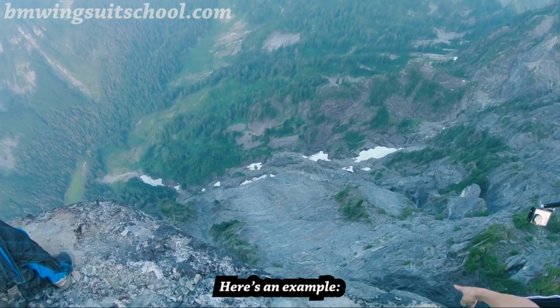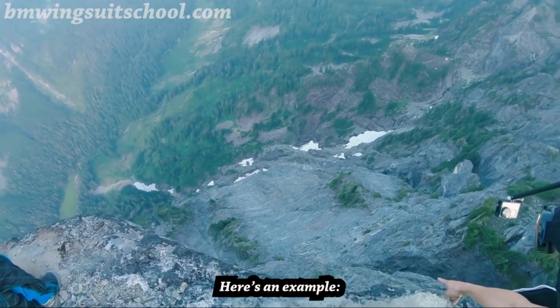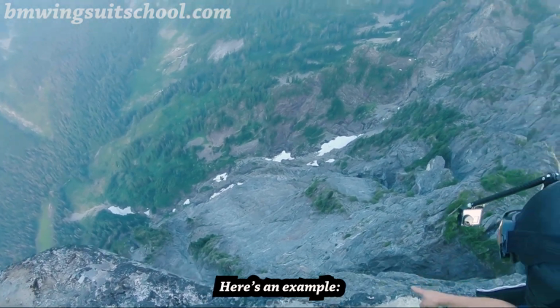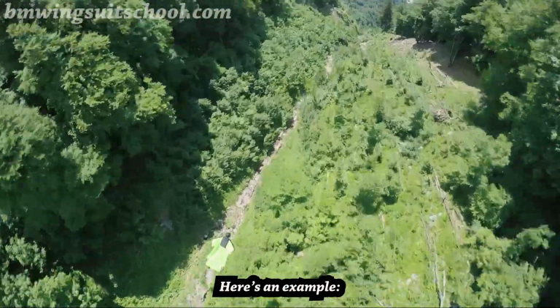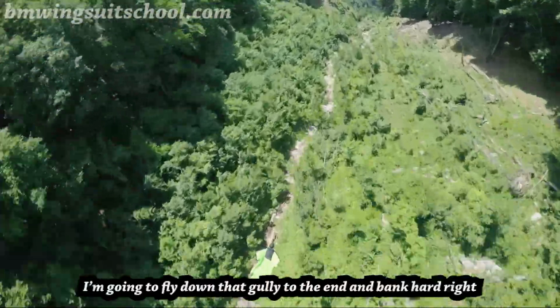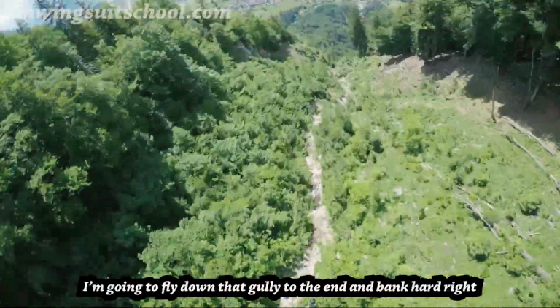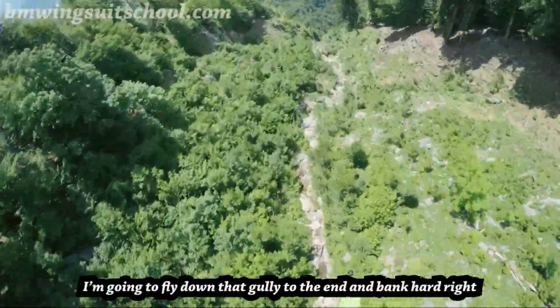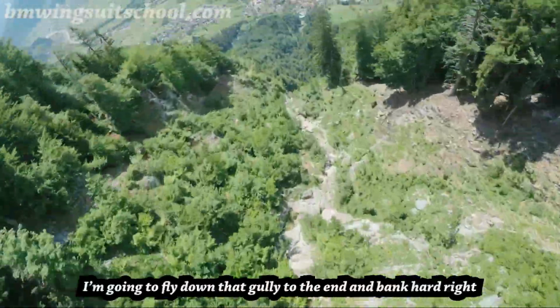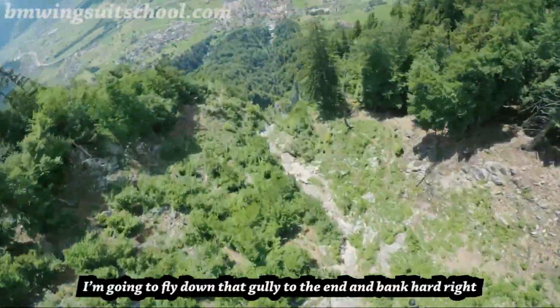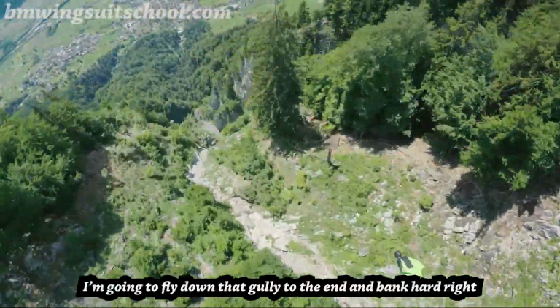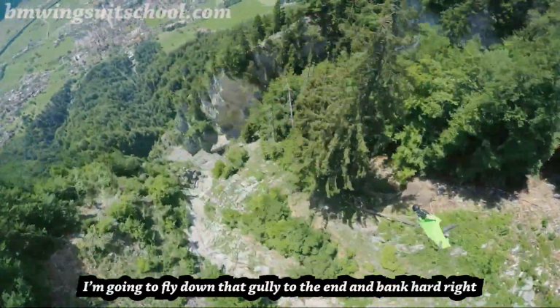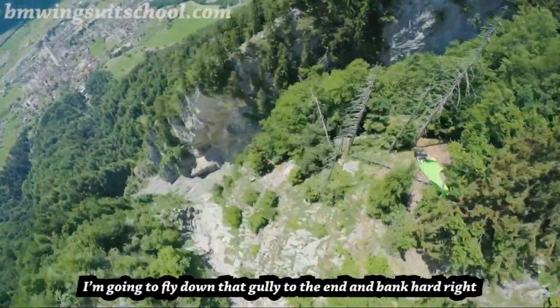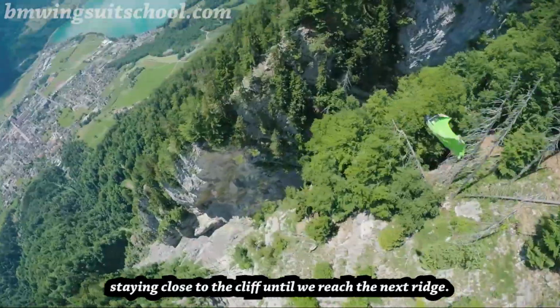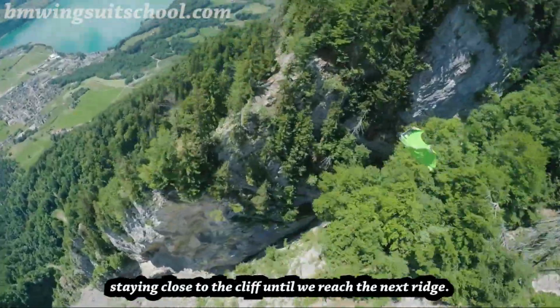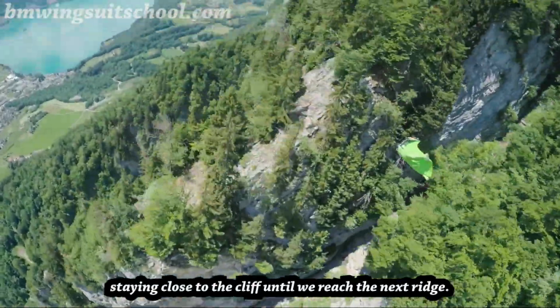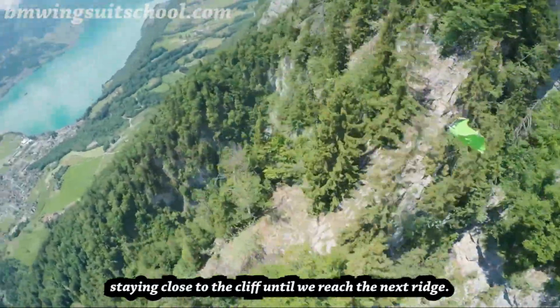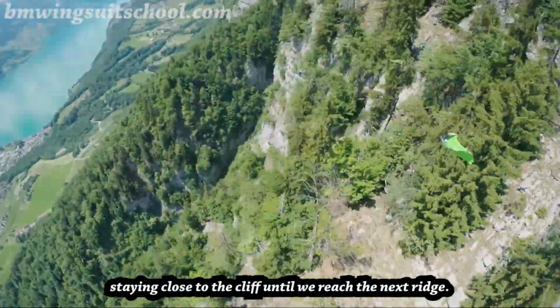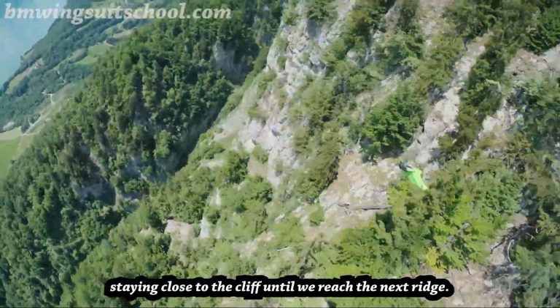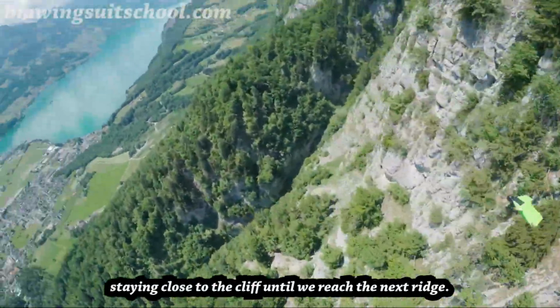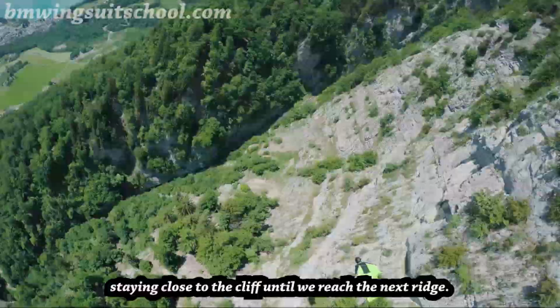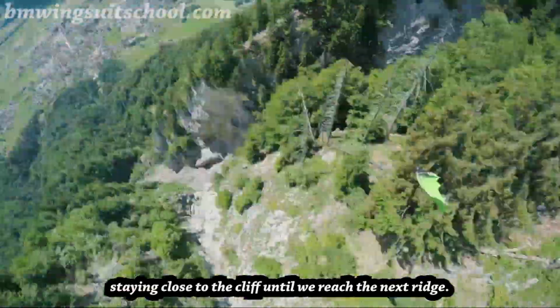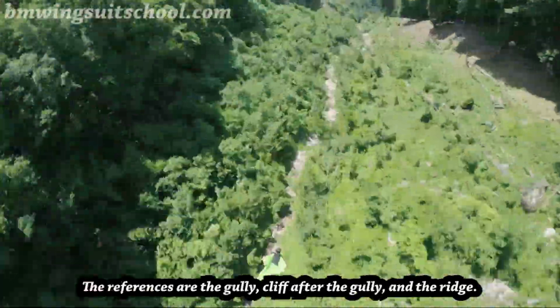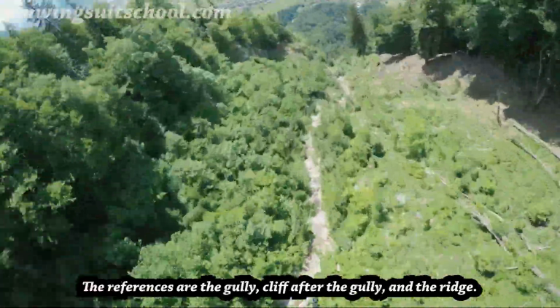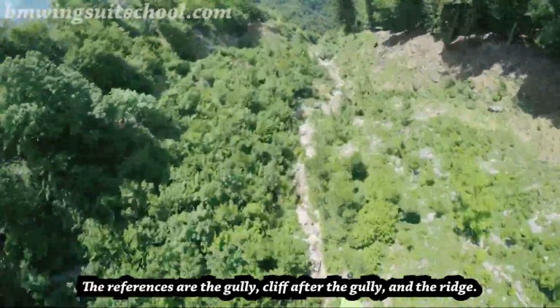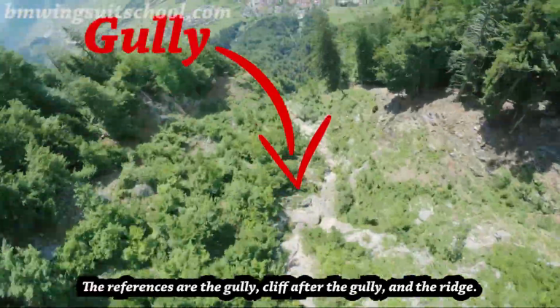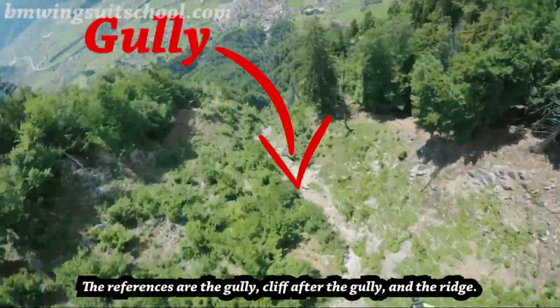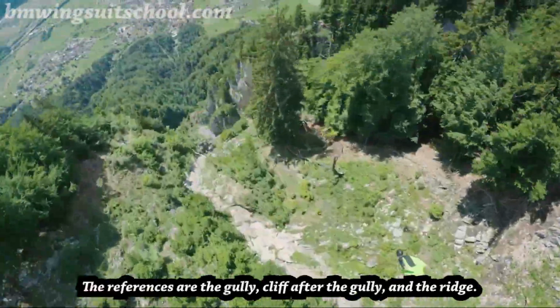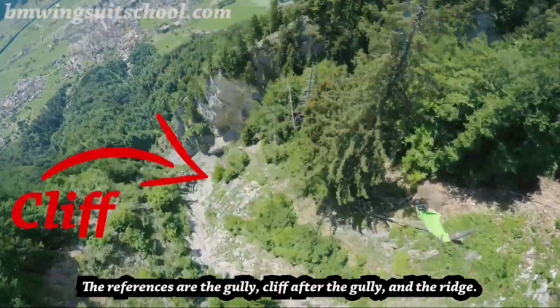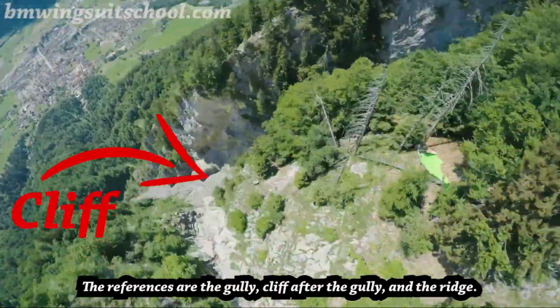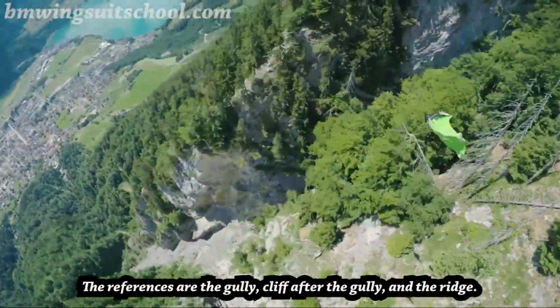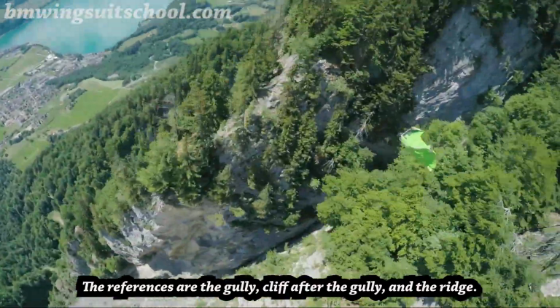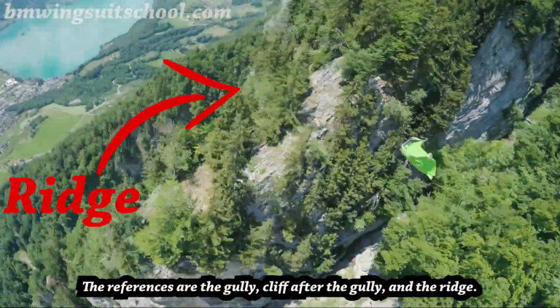Here's an example: I'm going to fly down that gully to the end and bank hard right, staying close to the cliff until we reach the next ridge. The references are the gully, the cliff after the gully, and the ridge.